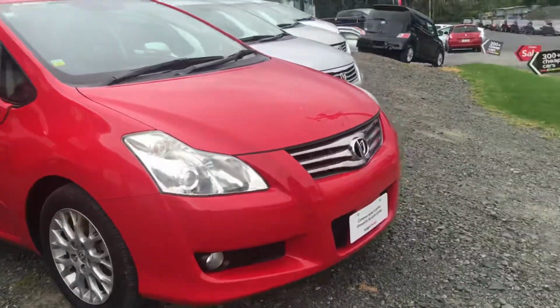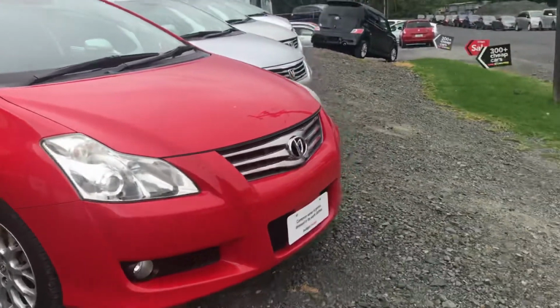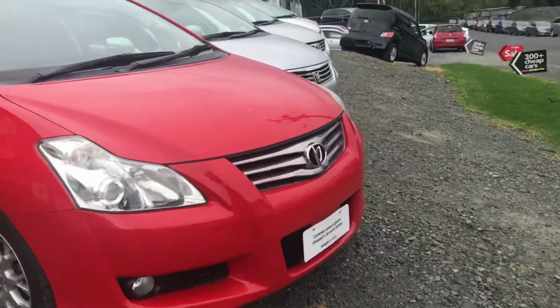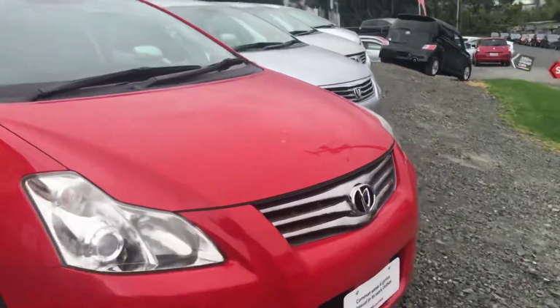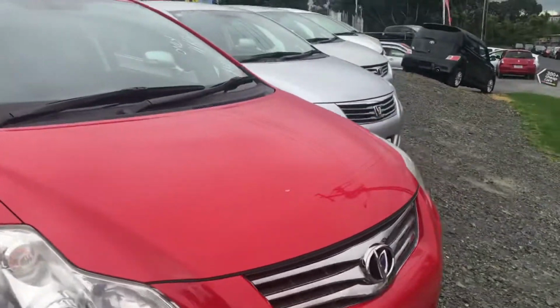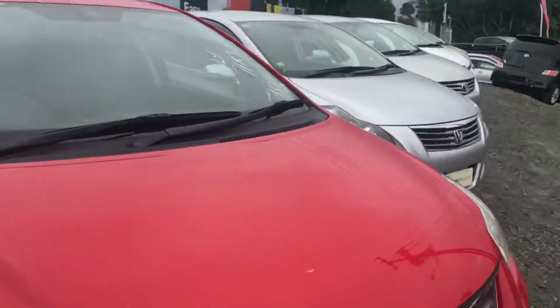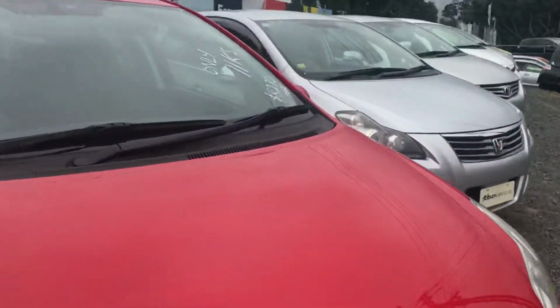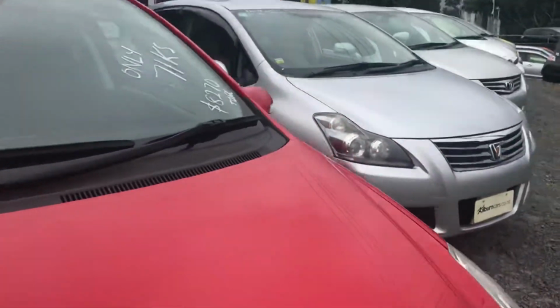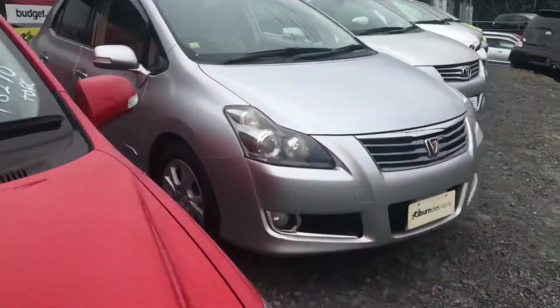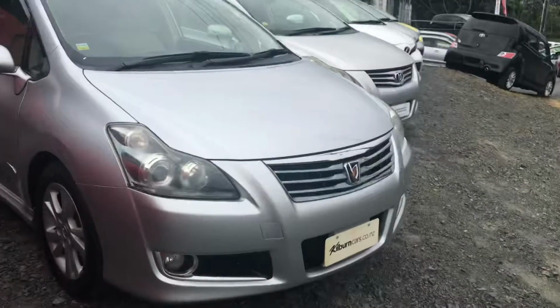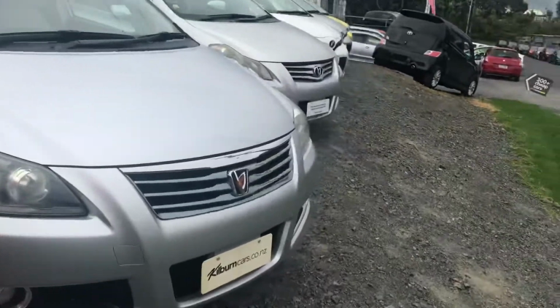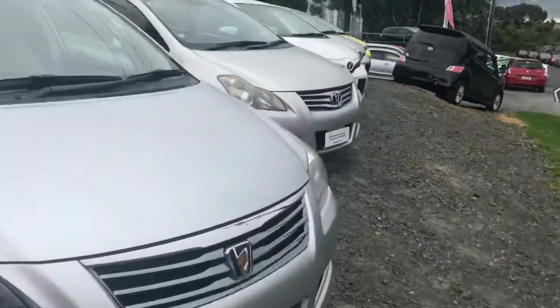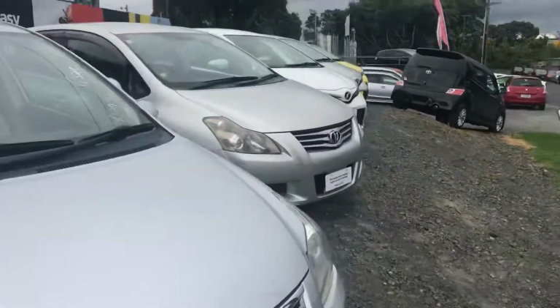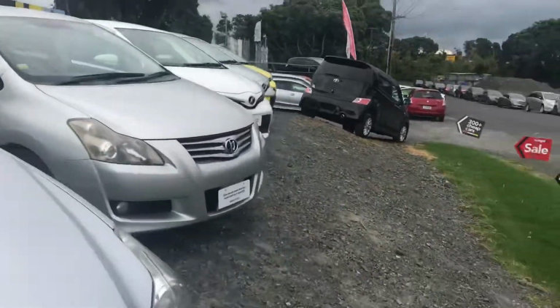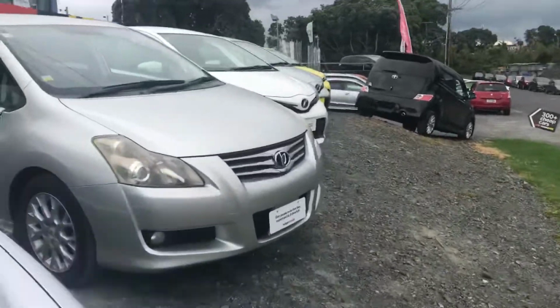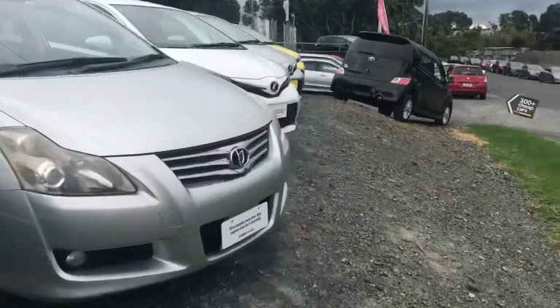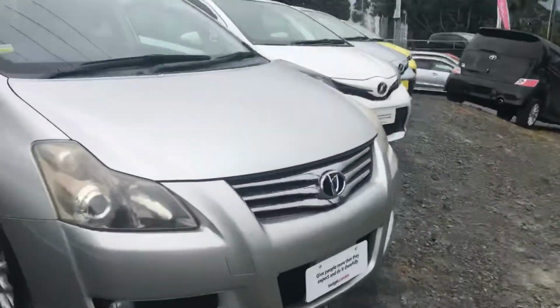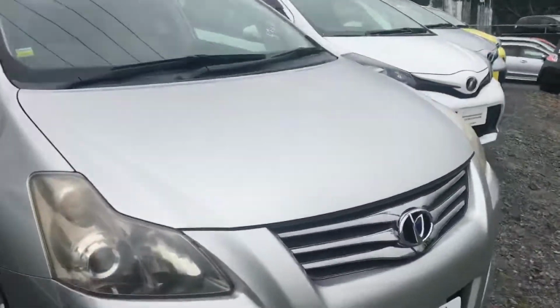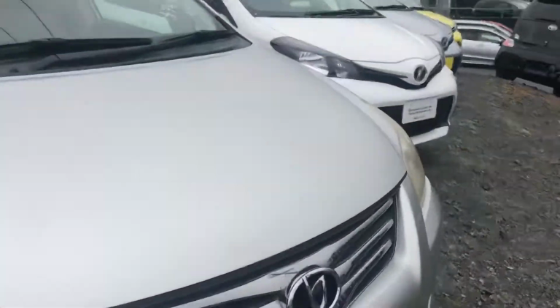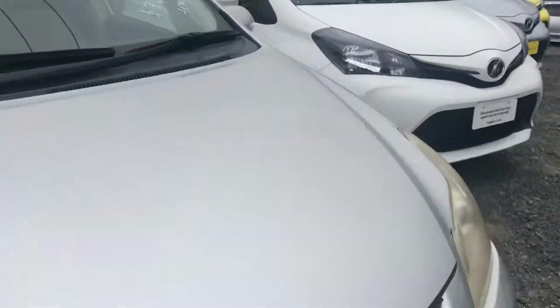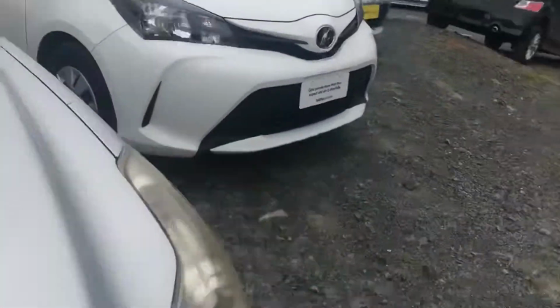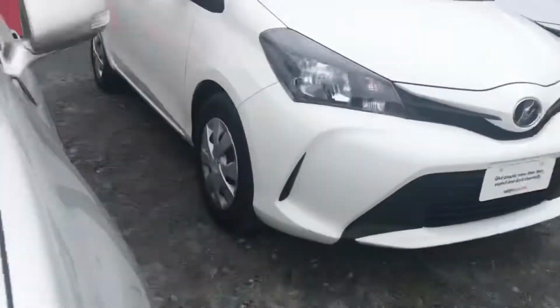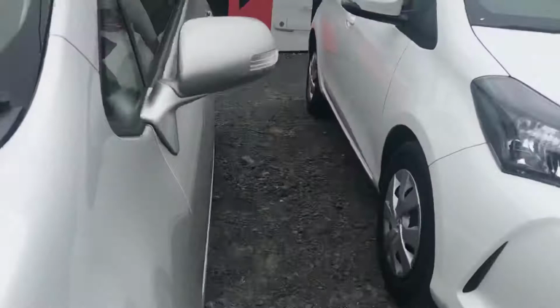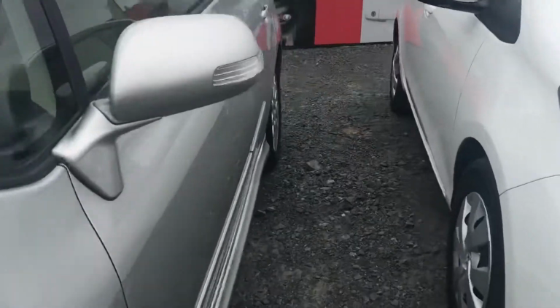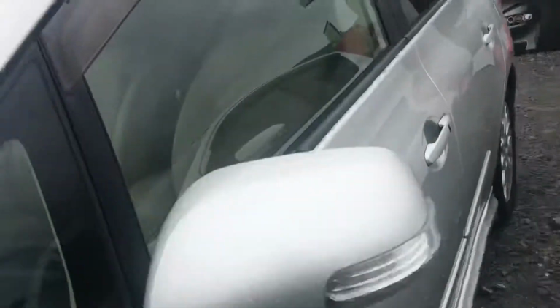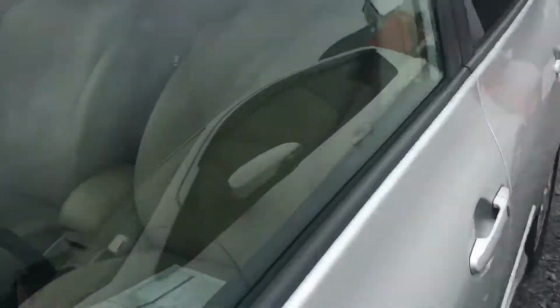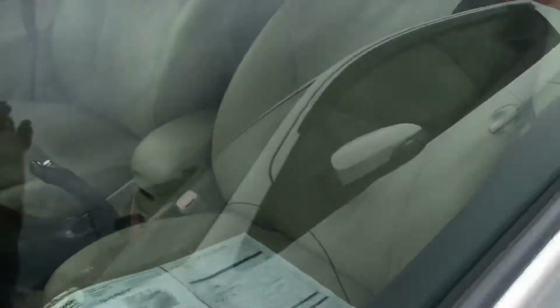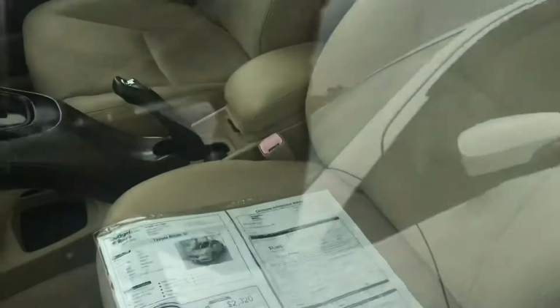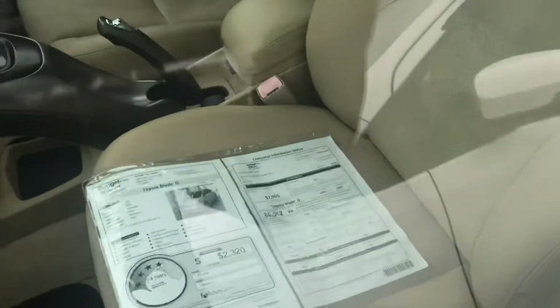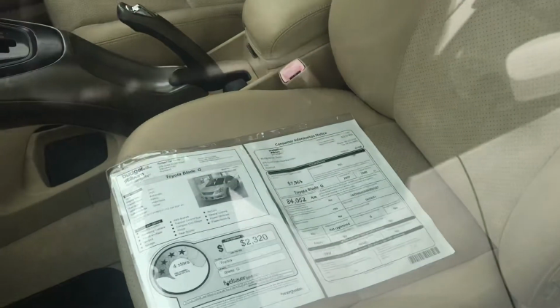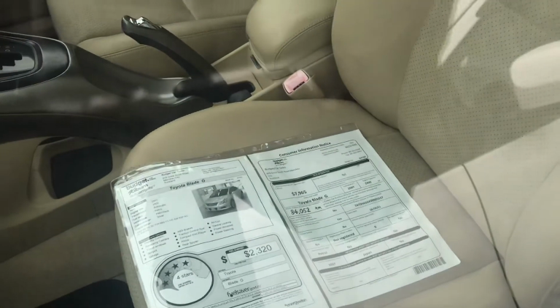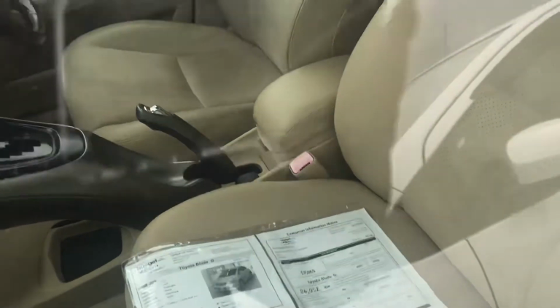We've got two. One at 71,000 and the other one is — just double checking — 84,000 kilometres.